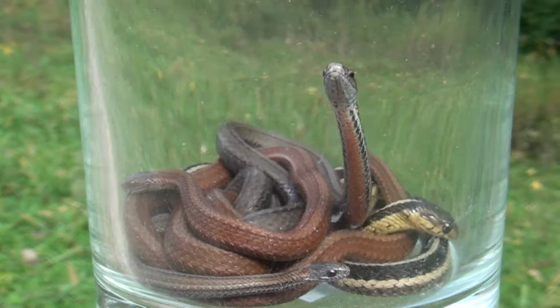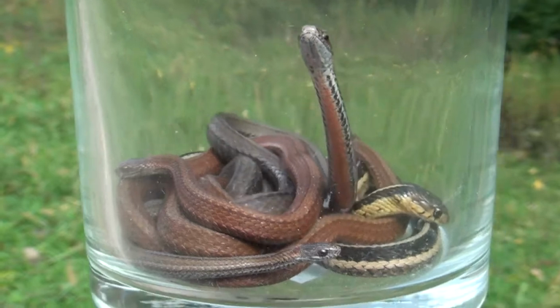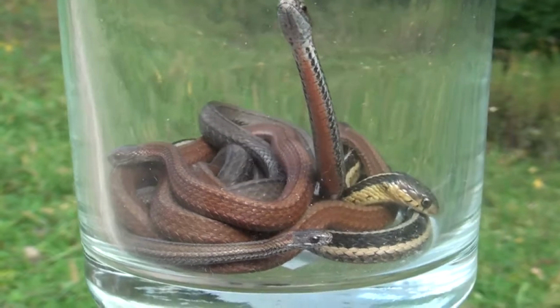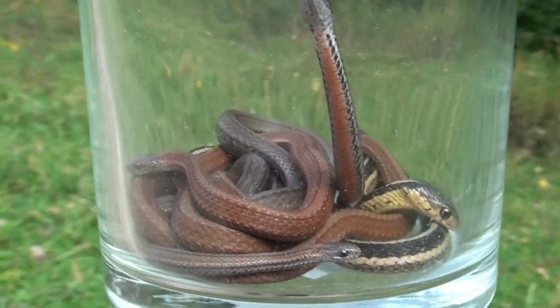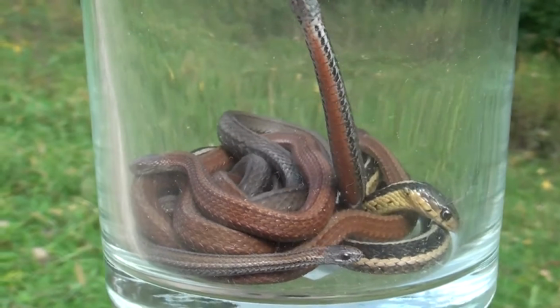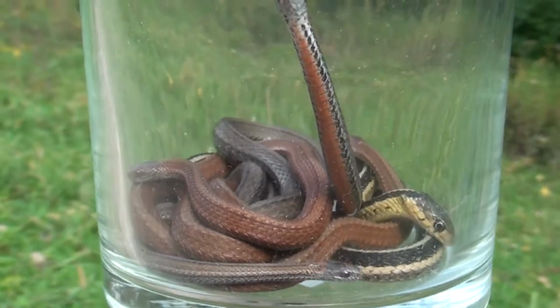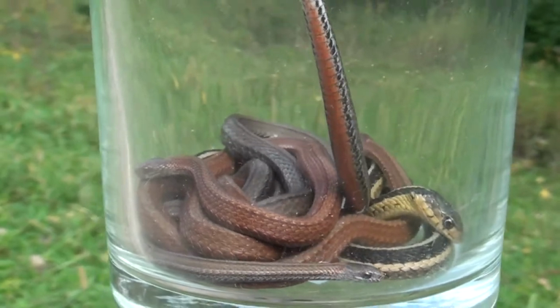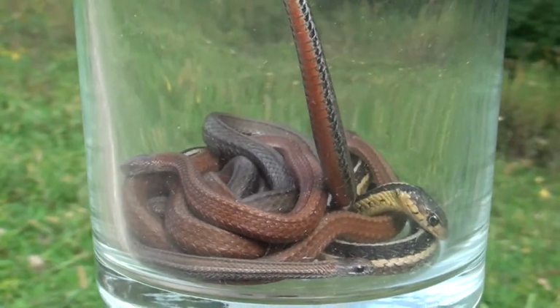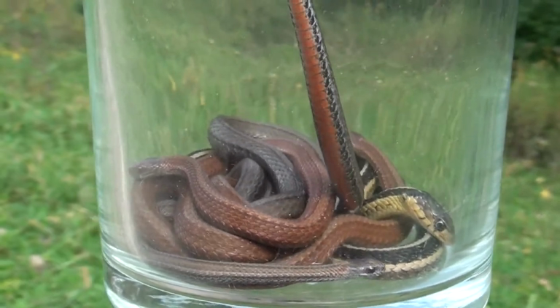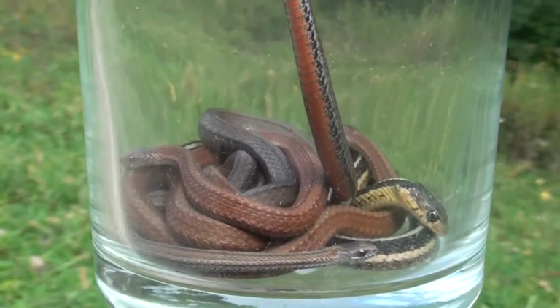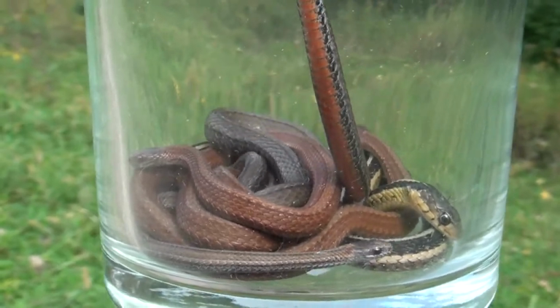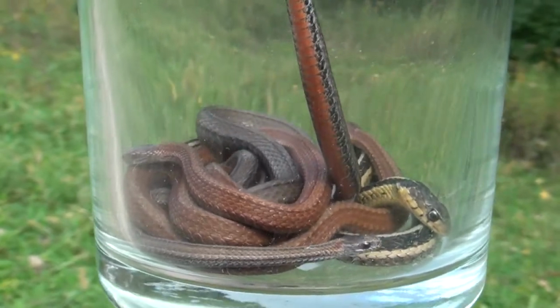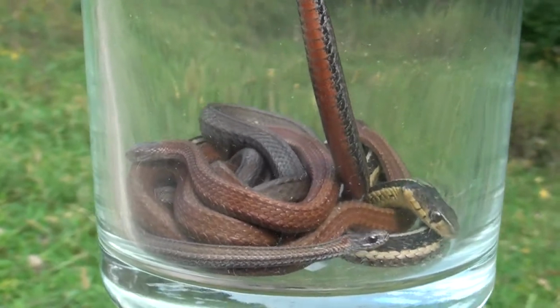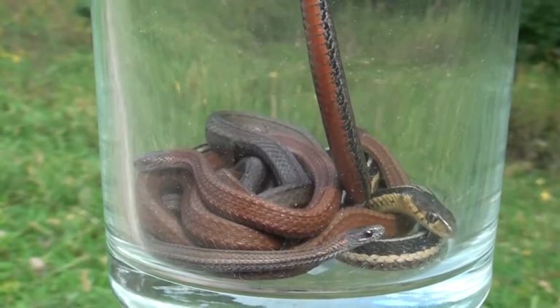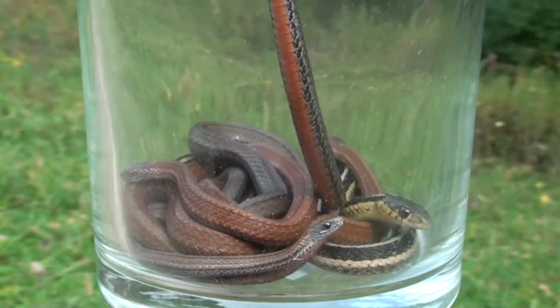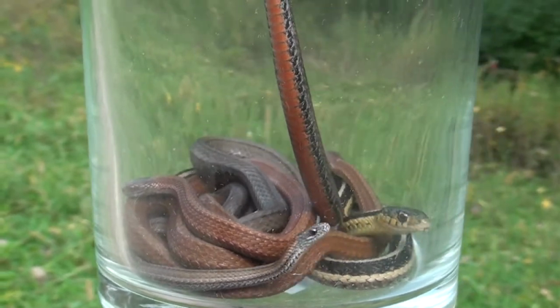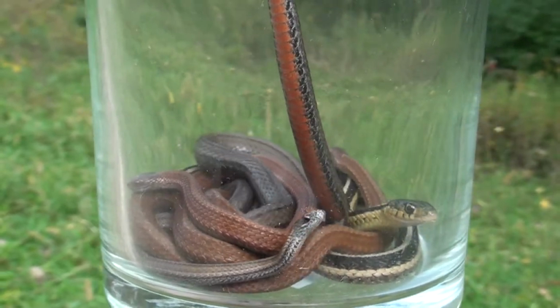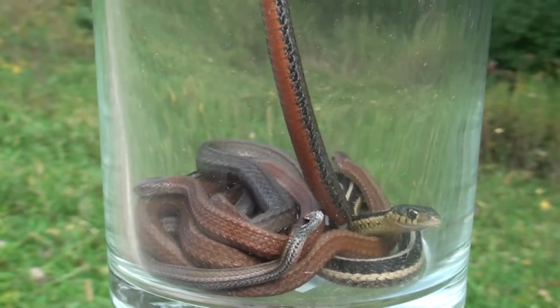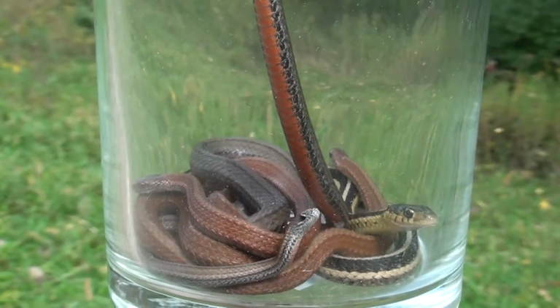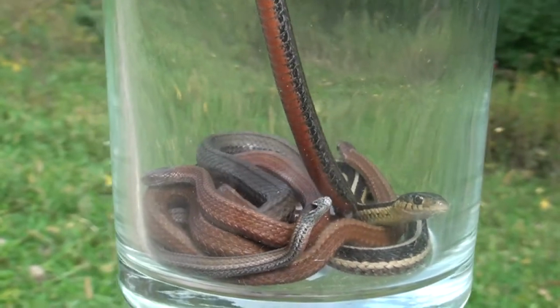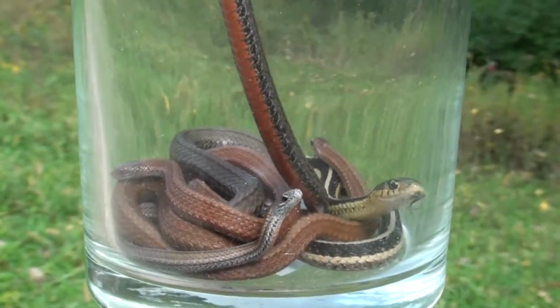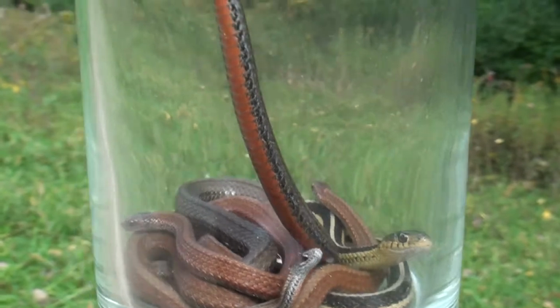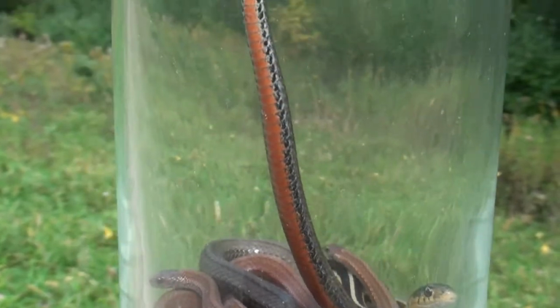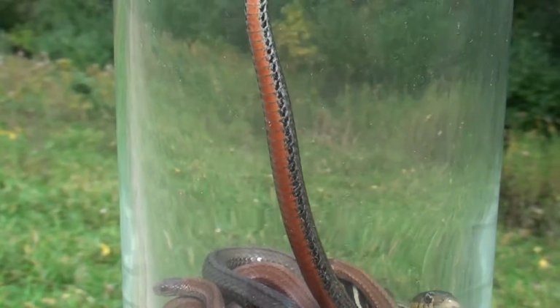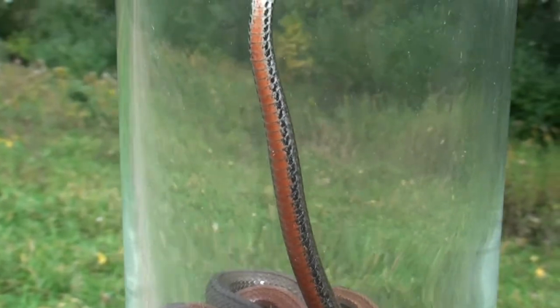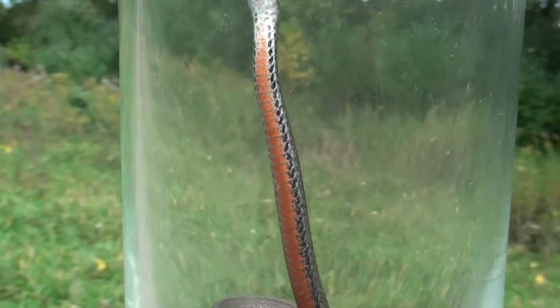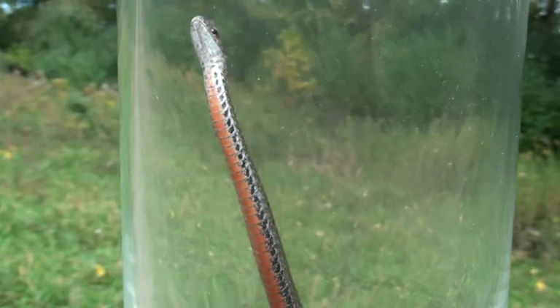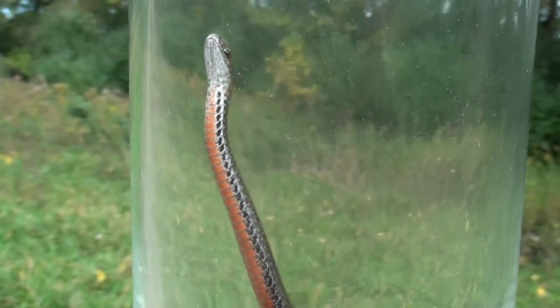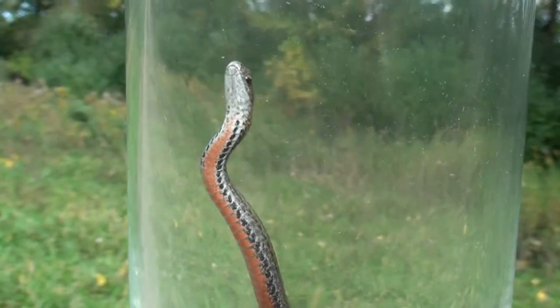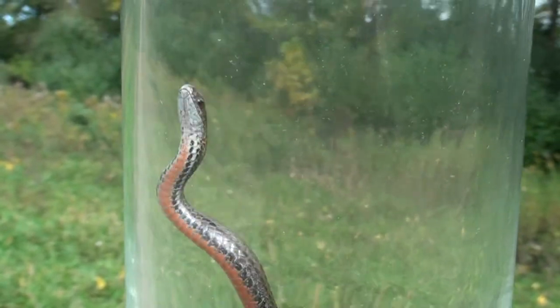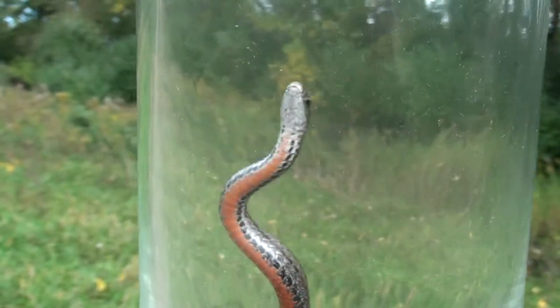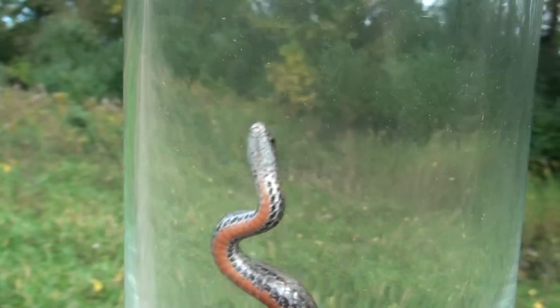Red bellies. There's, I think, three or four red bellies in there and one garter snake. Hence the name red belly.